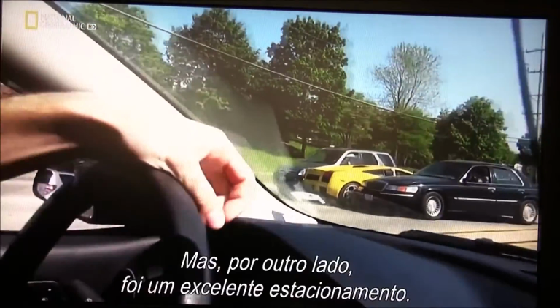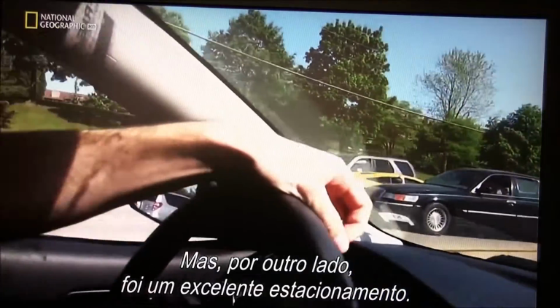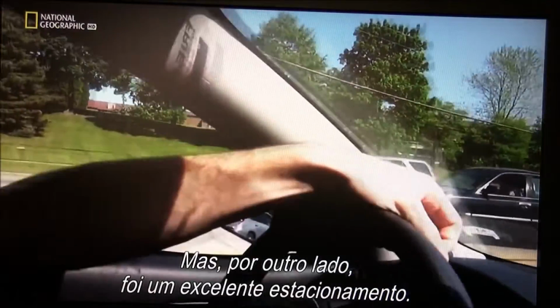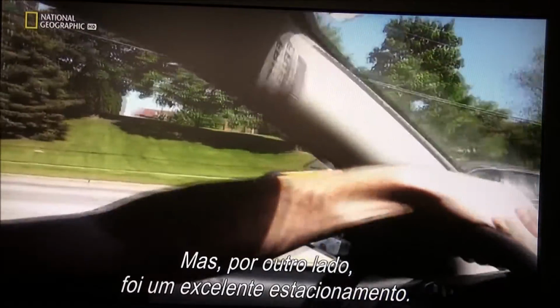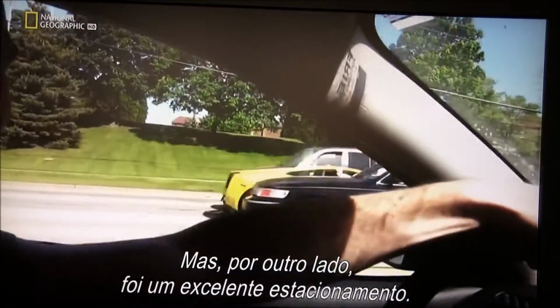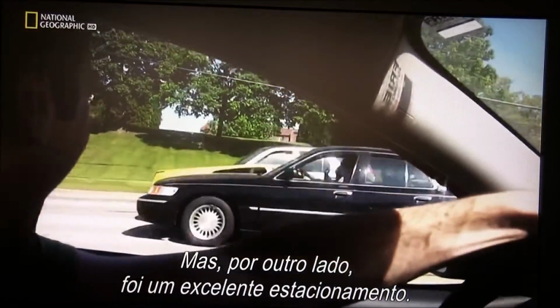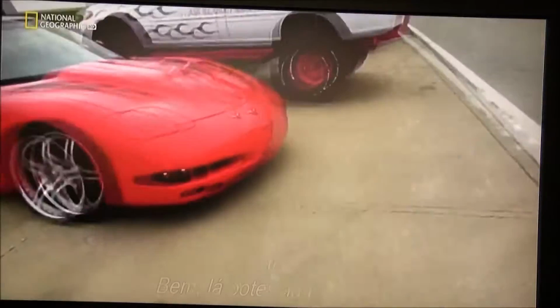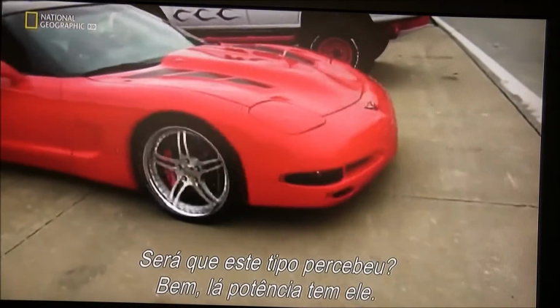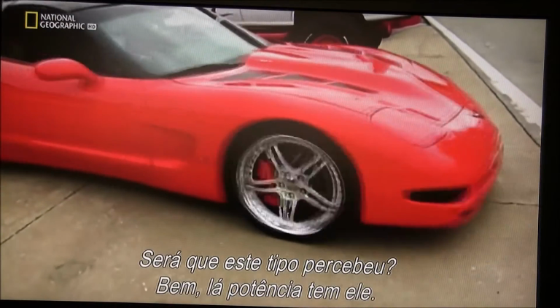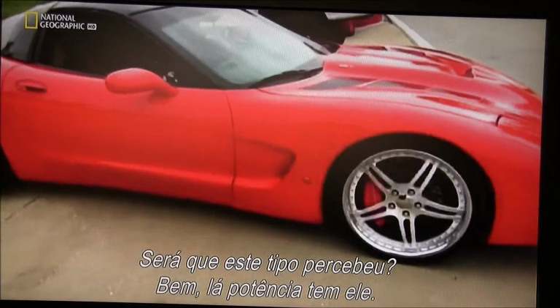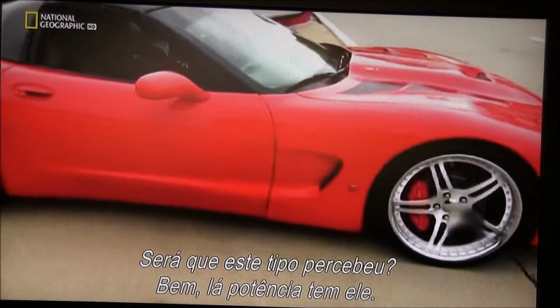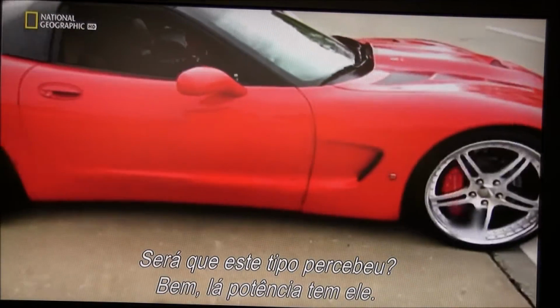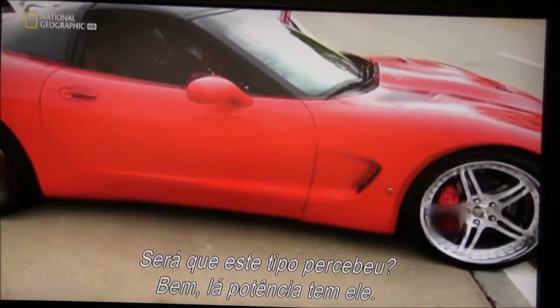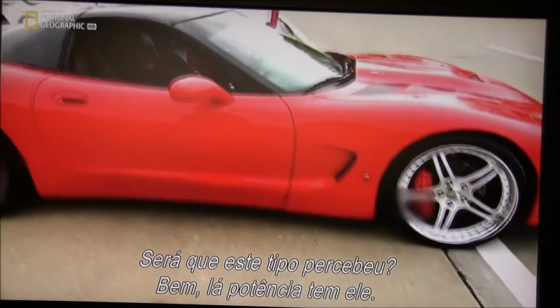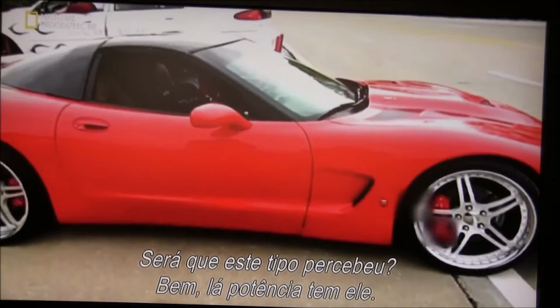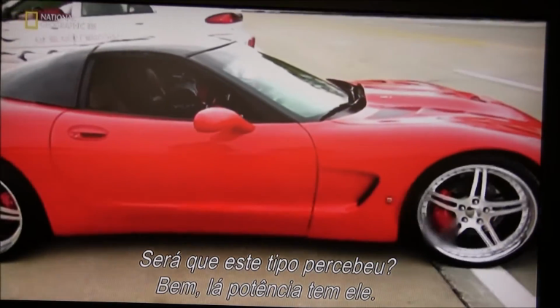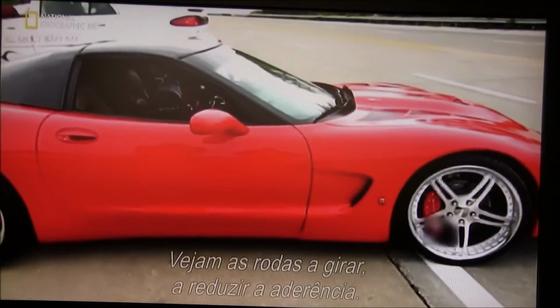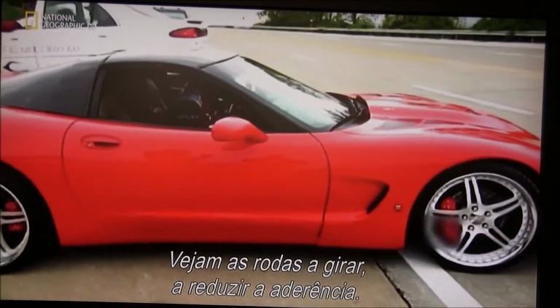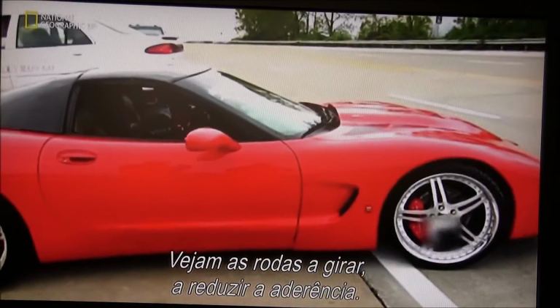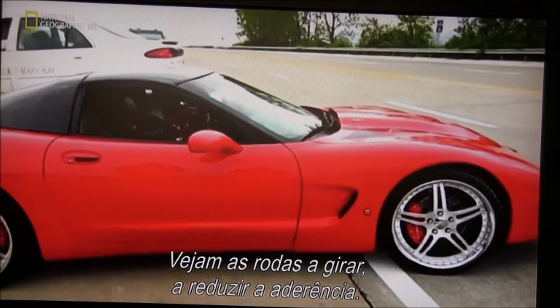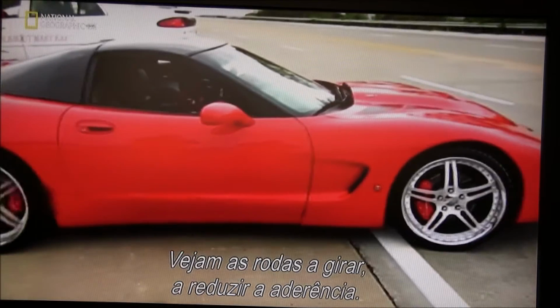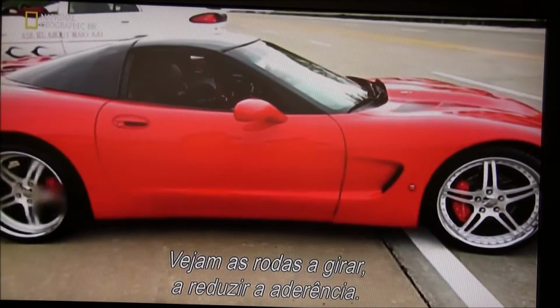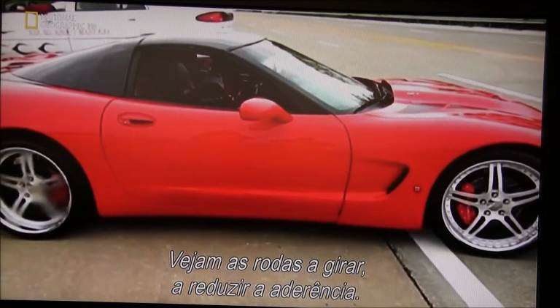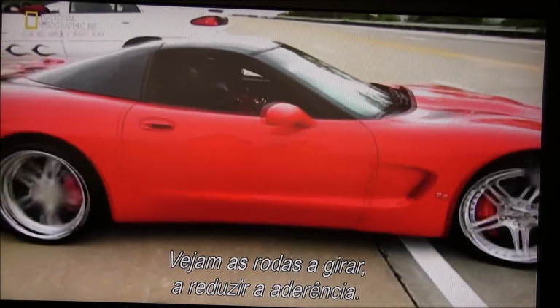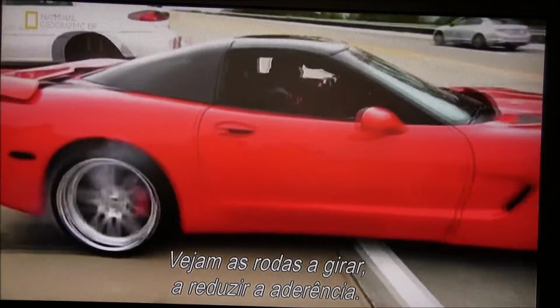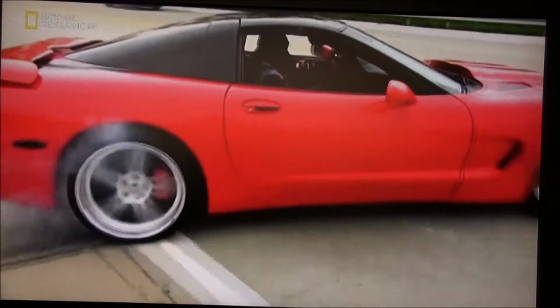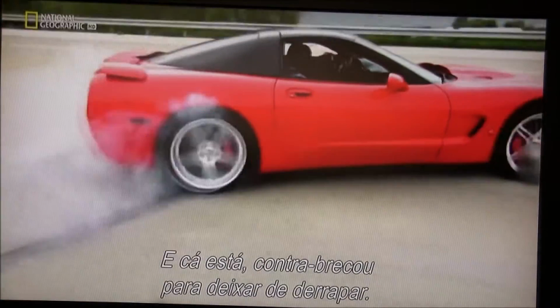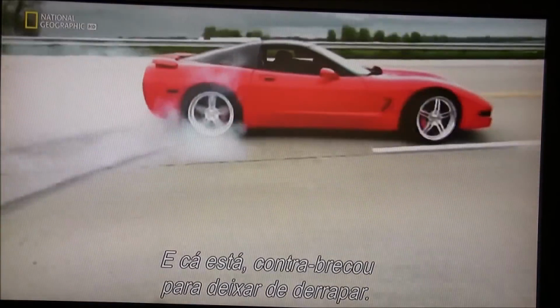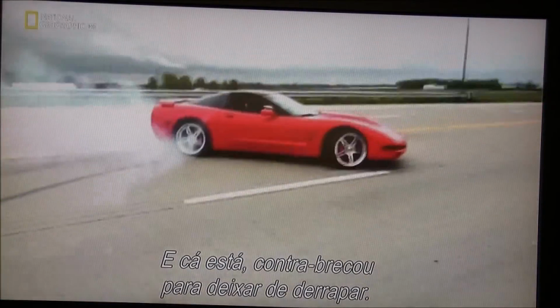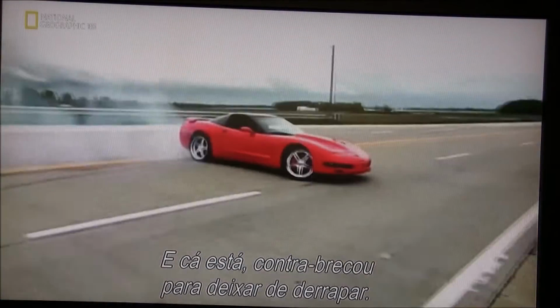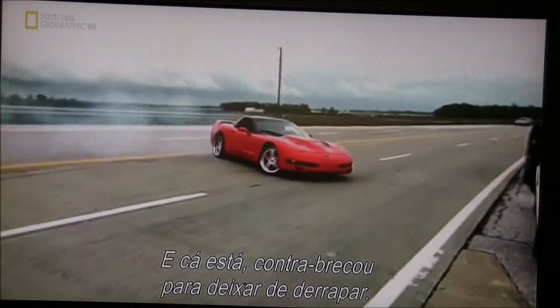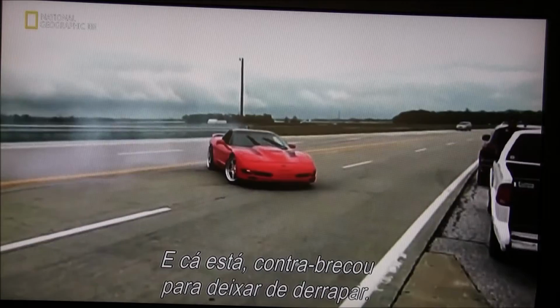But look on the bright side — great parallel parking there. Has this guy got it? Well, he's got the muscle, and just look at his wheel spin reducing the friction. And there it is — nice steering out of the drift.